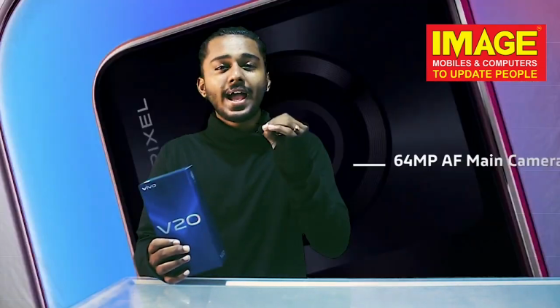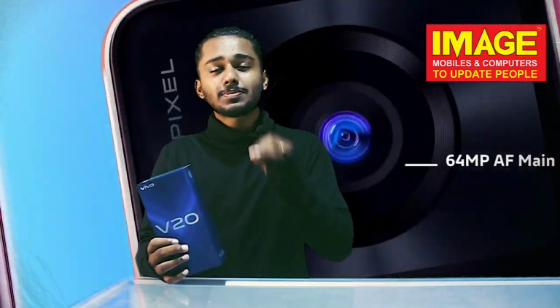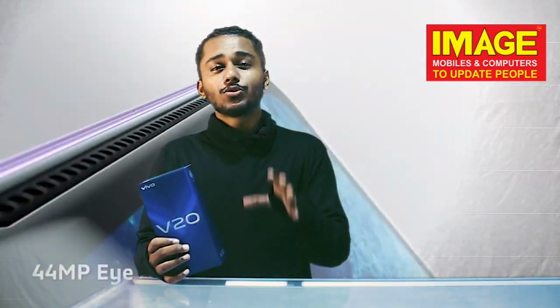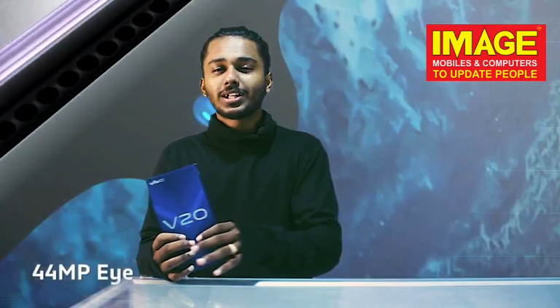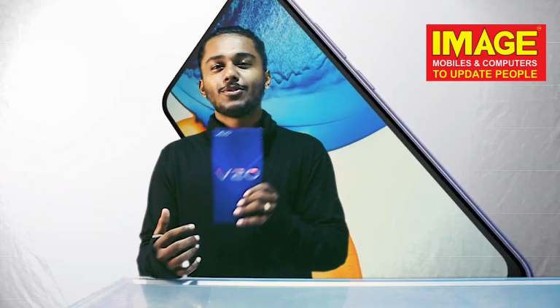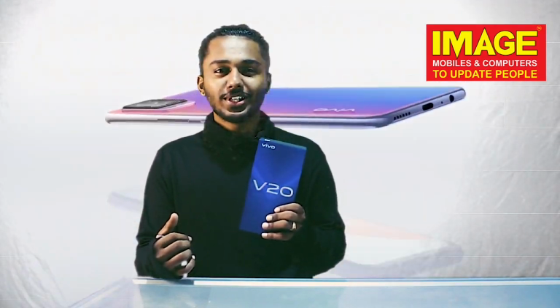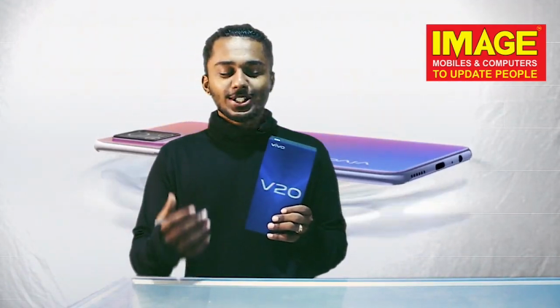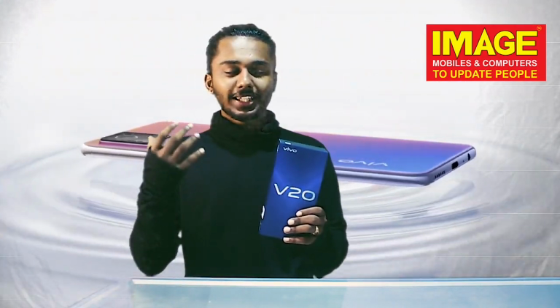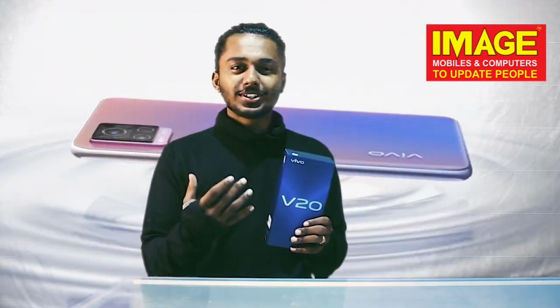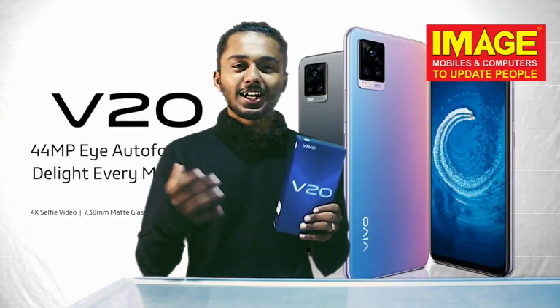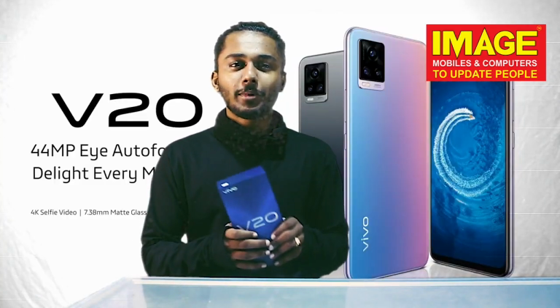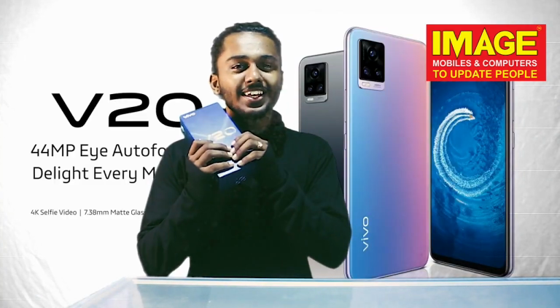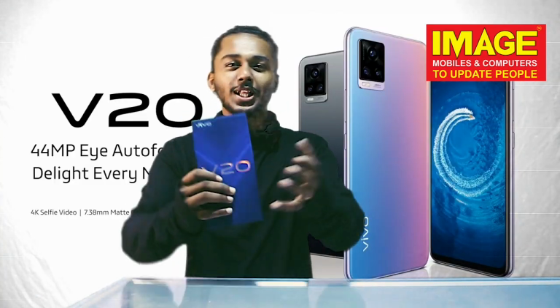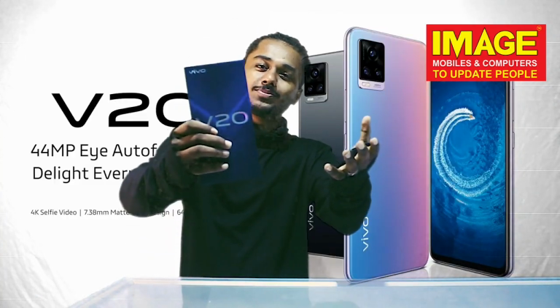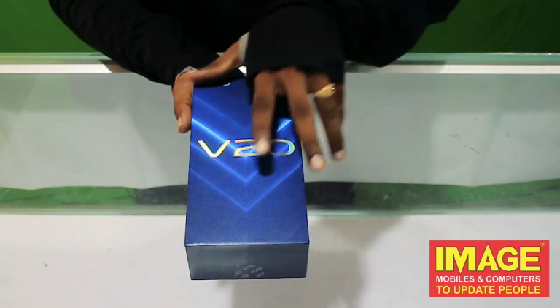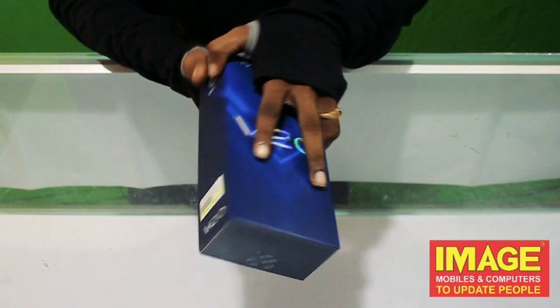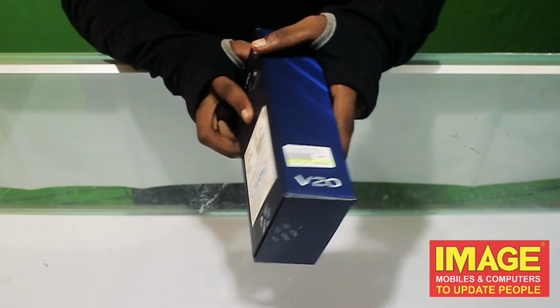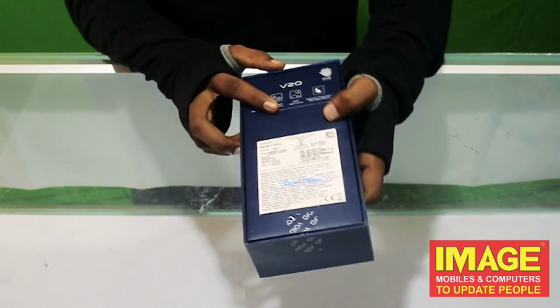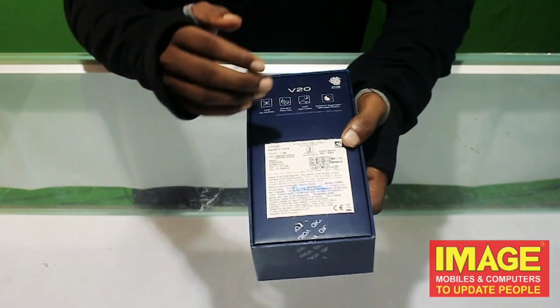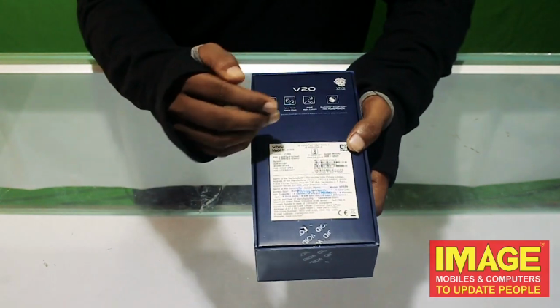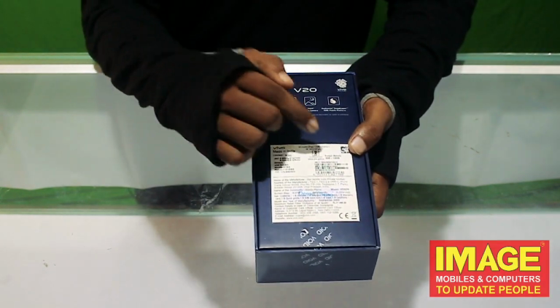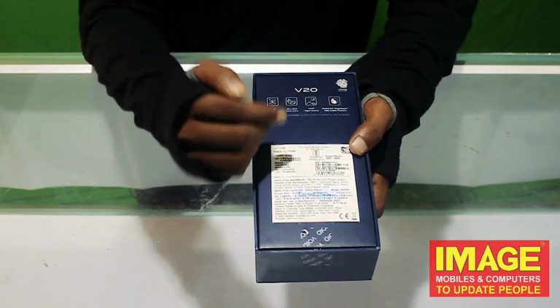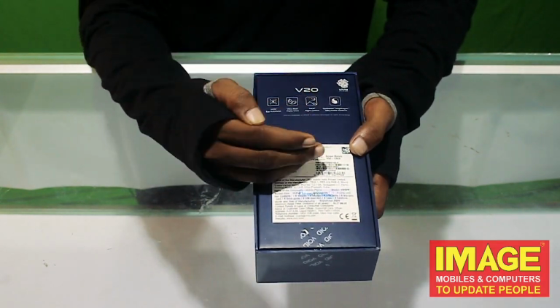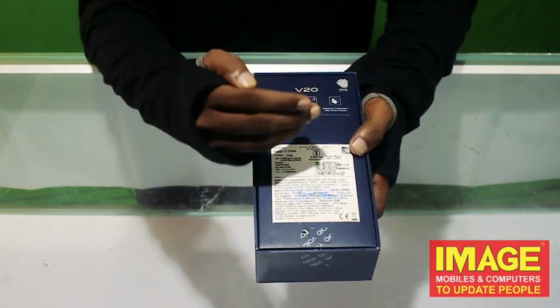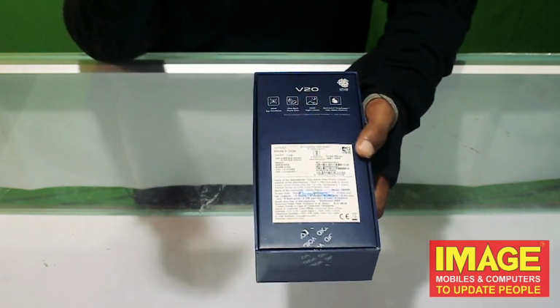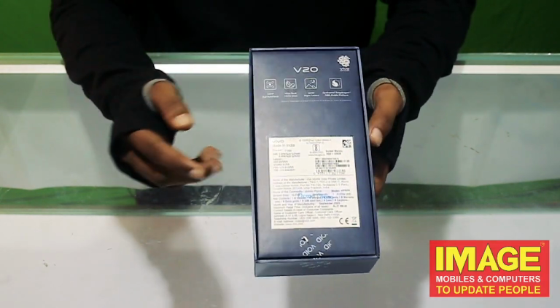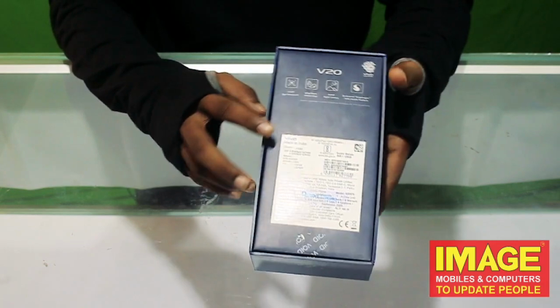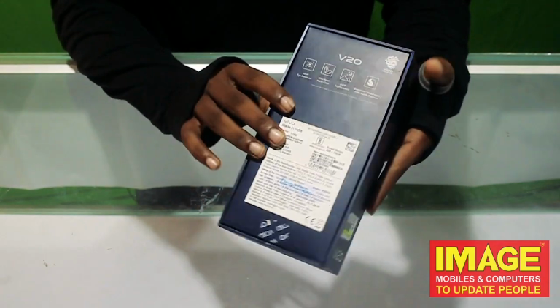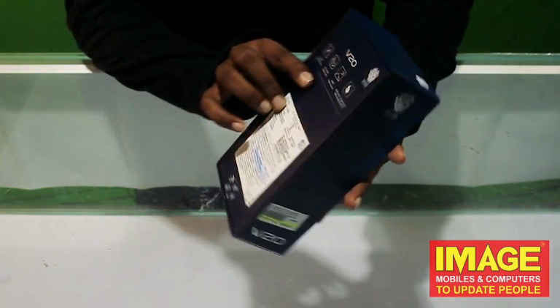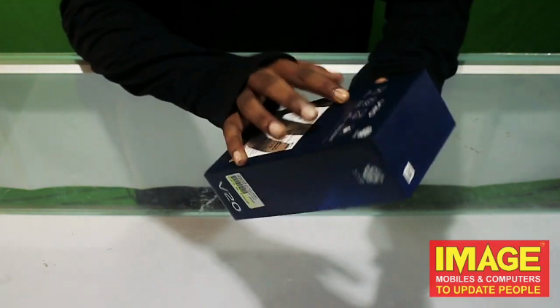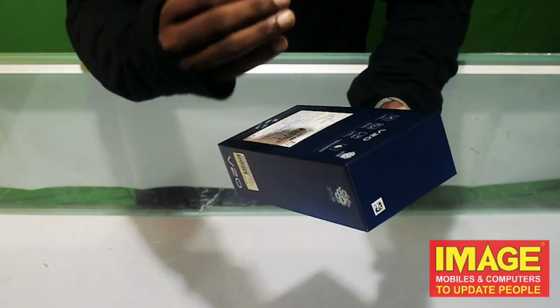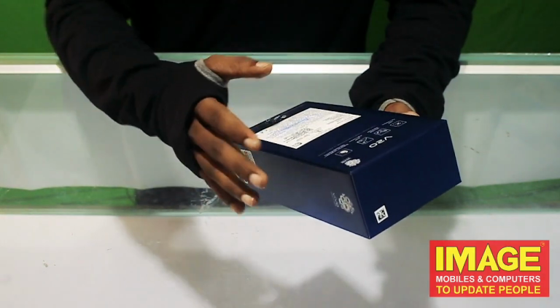The Vivo V20 has a great back glass panel. Let's get into the unboxing. The Vivo V20 comes with 8GB RAM and 128GB internal memory.